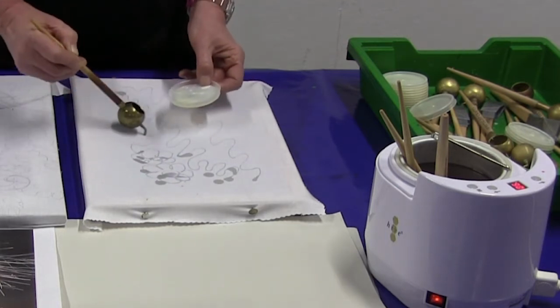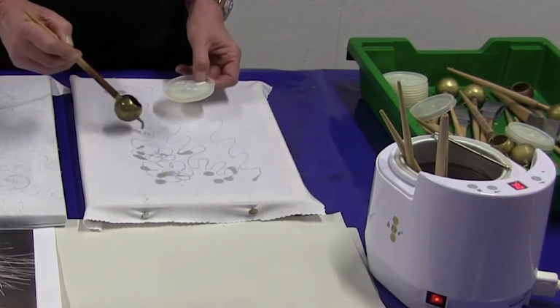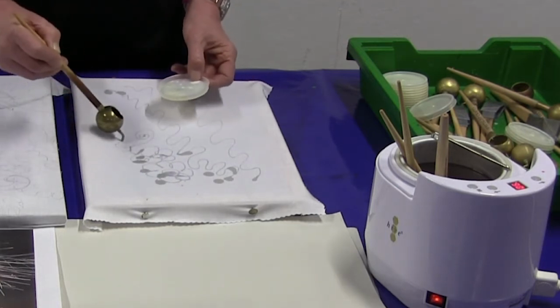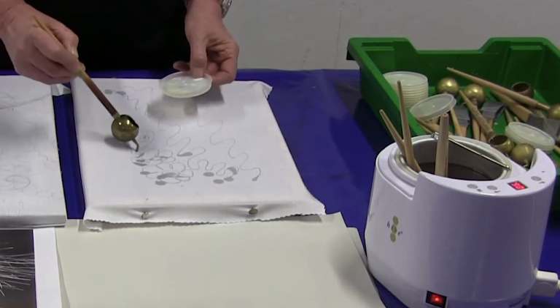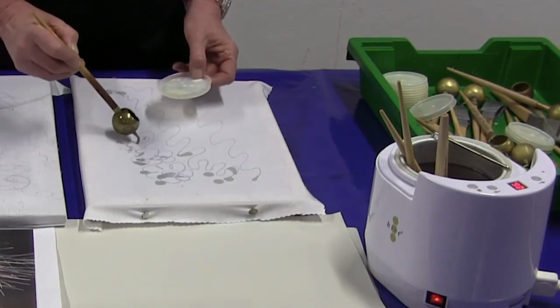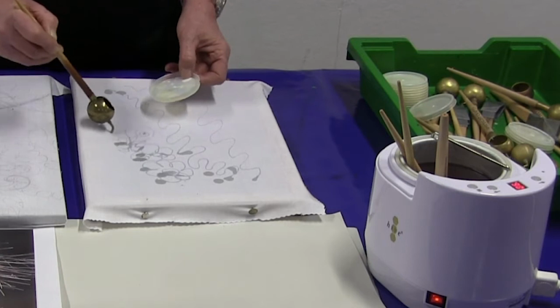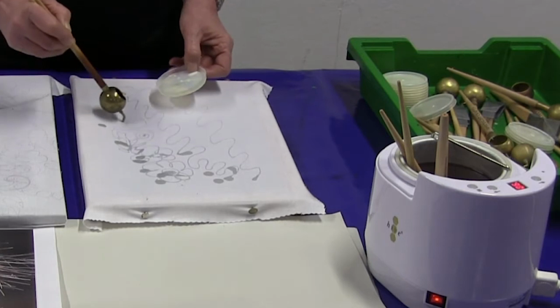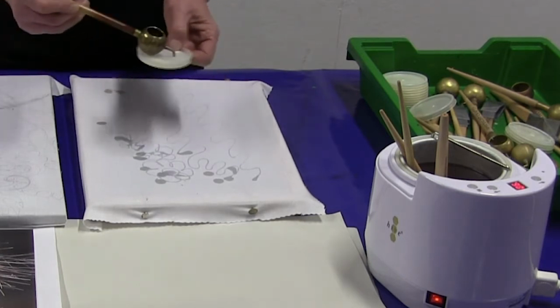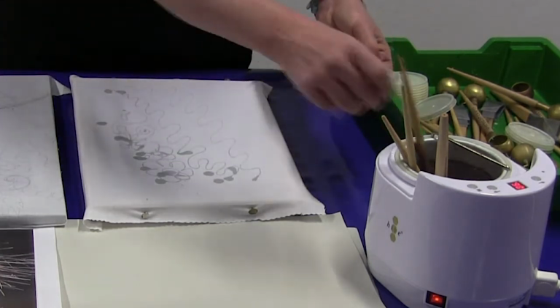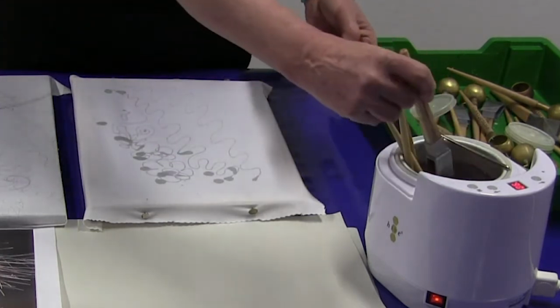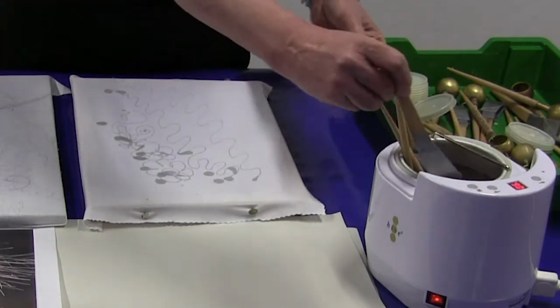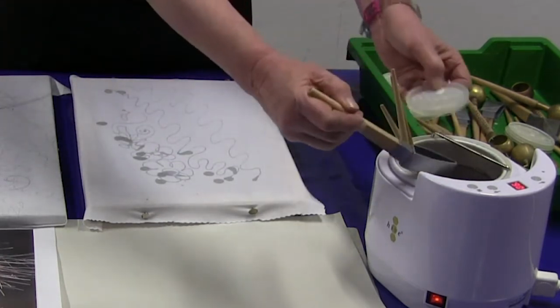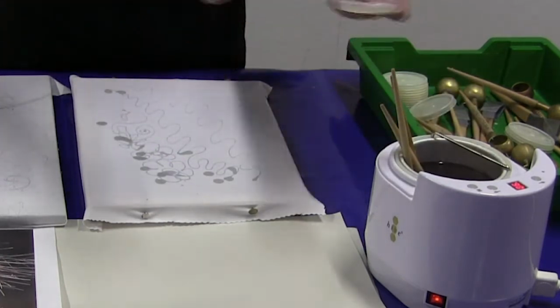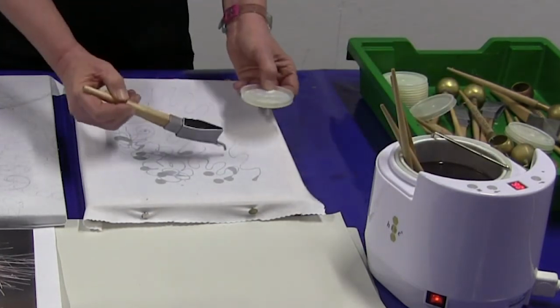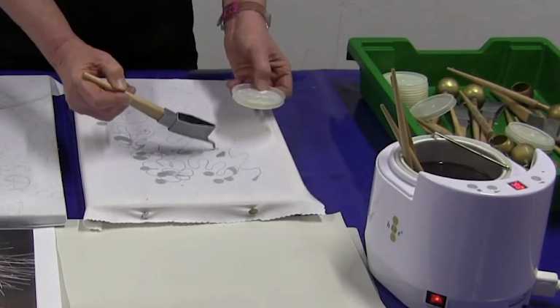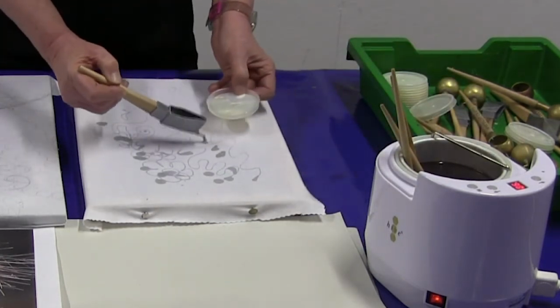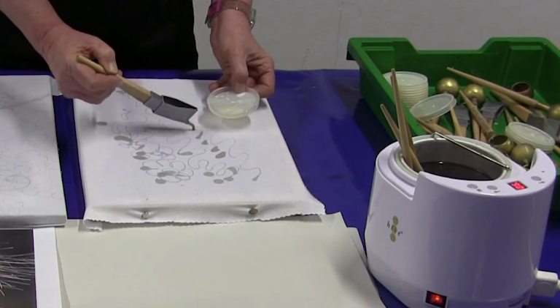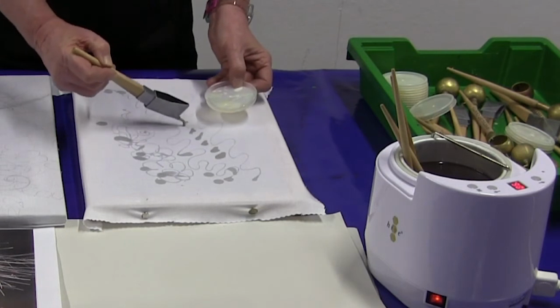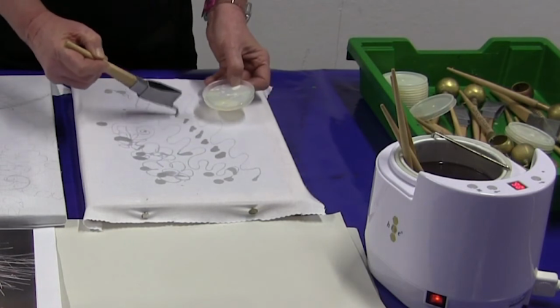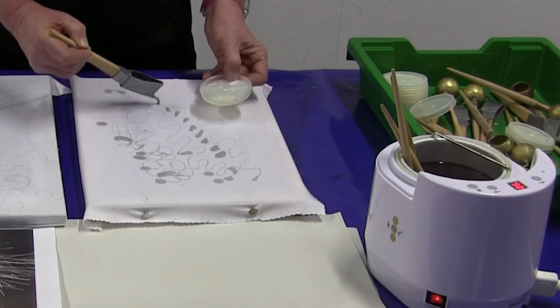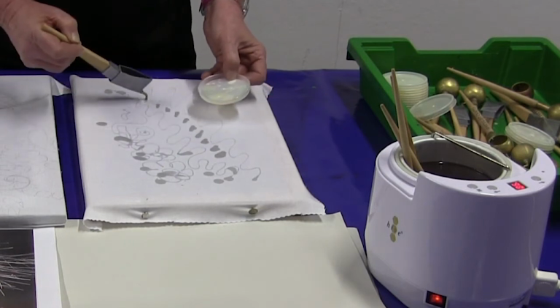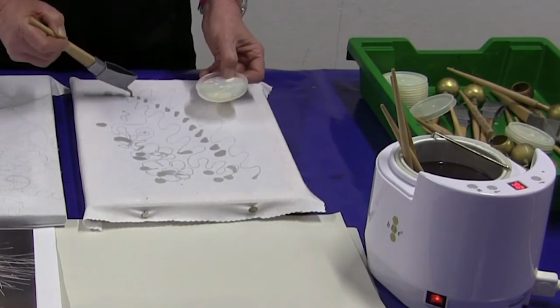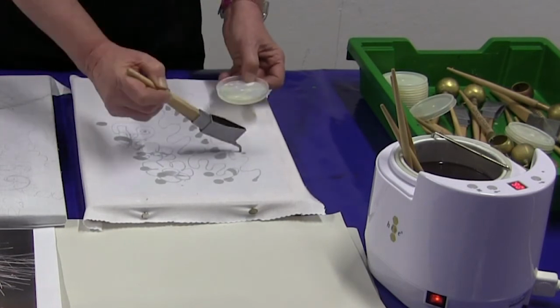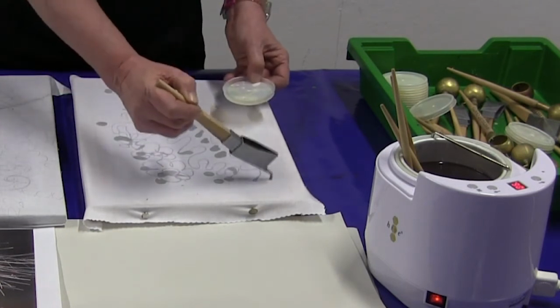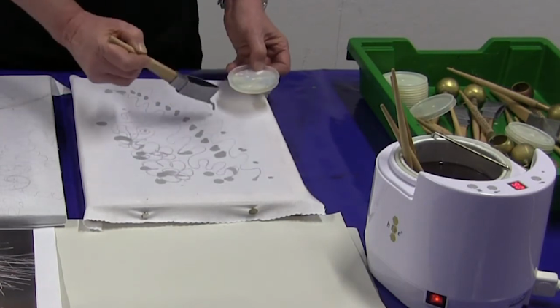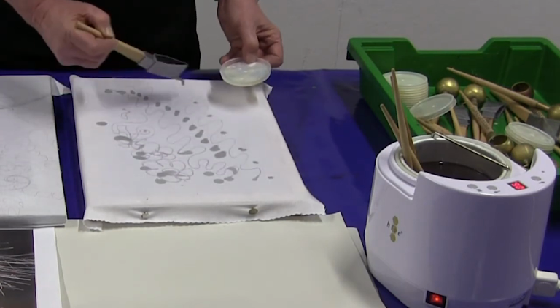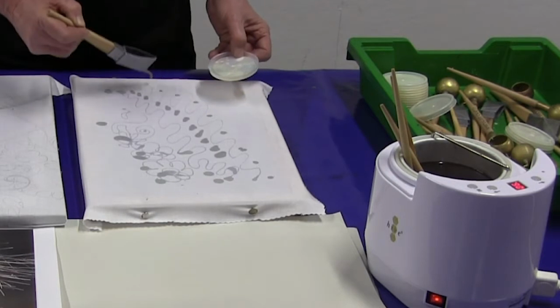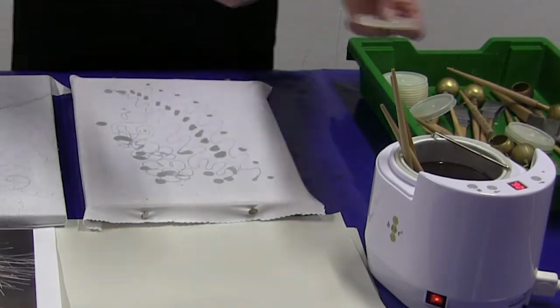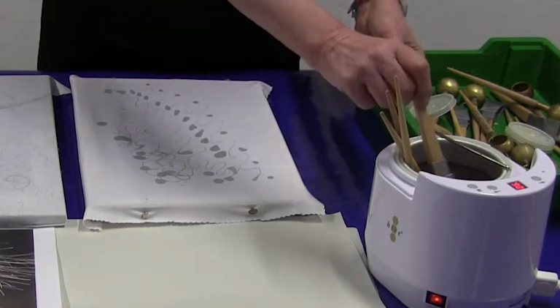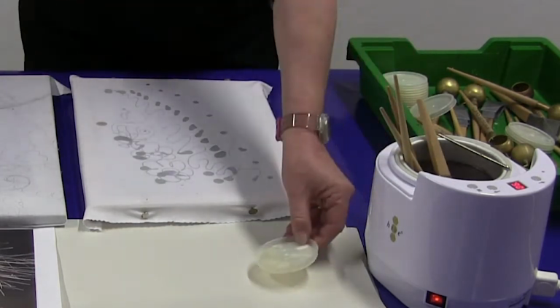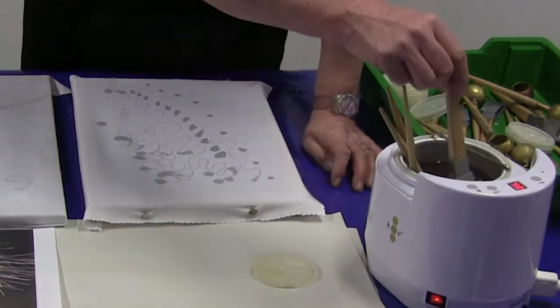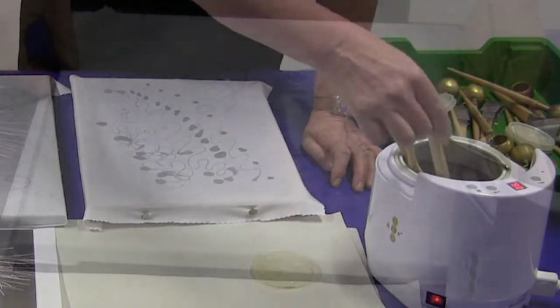It is possible to also use a mixture of paraffin wax and beeswax, but that mixture does tend to give off more emissions. There are also some jantings which we will use to transfer the wax to the cloth.